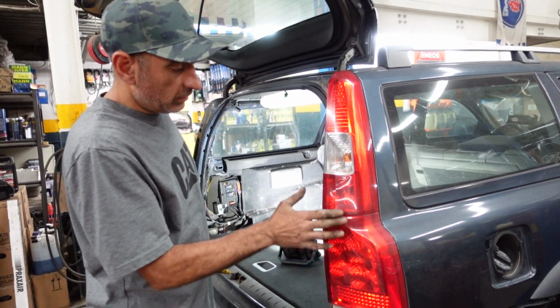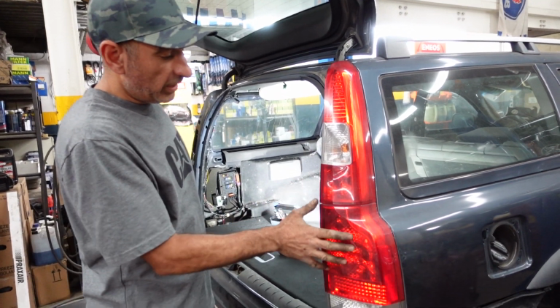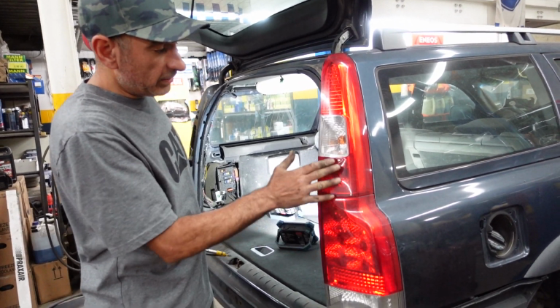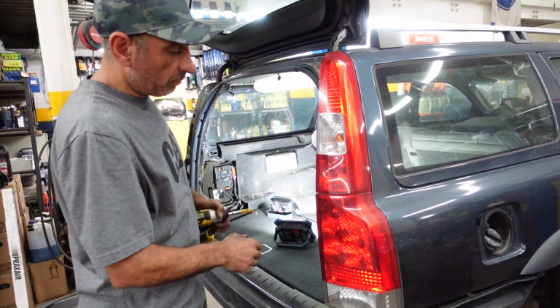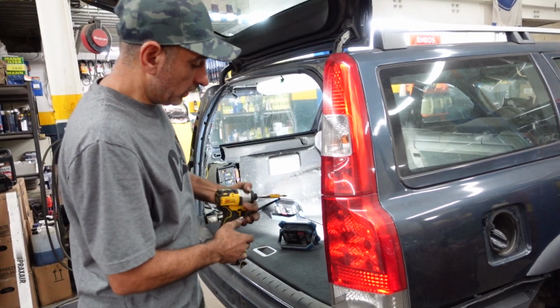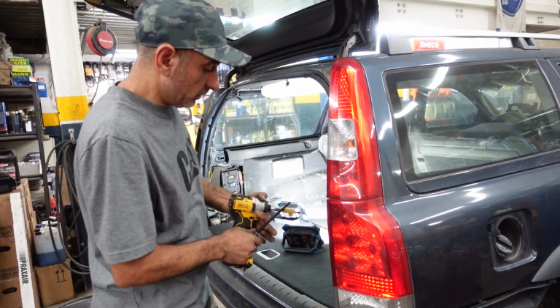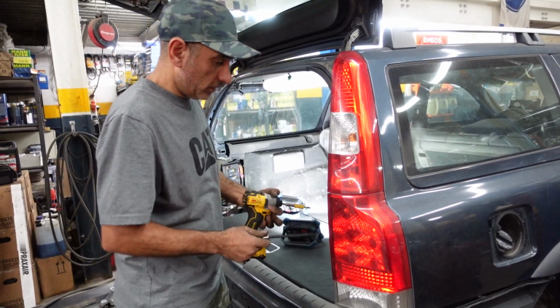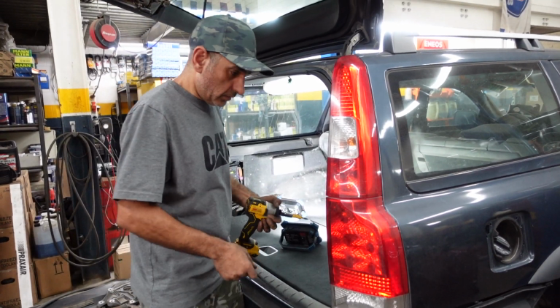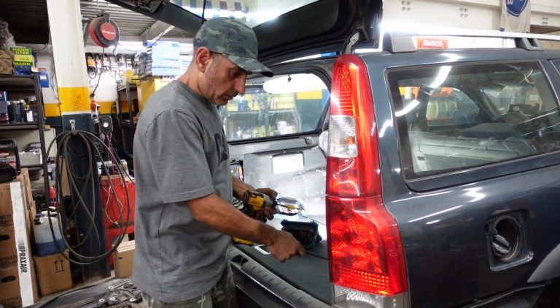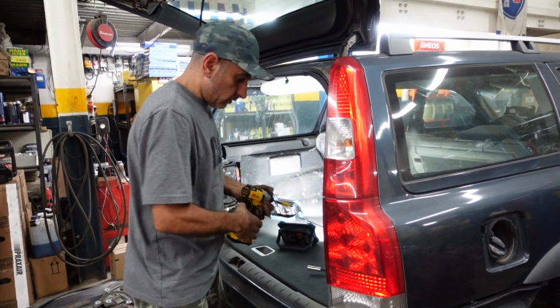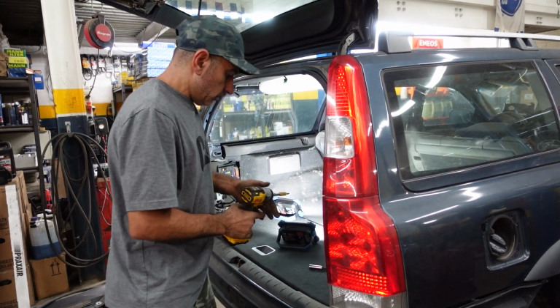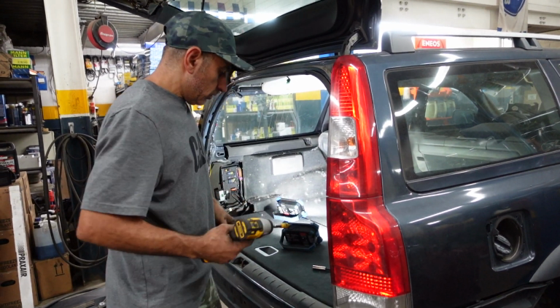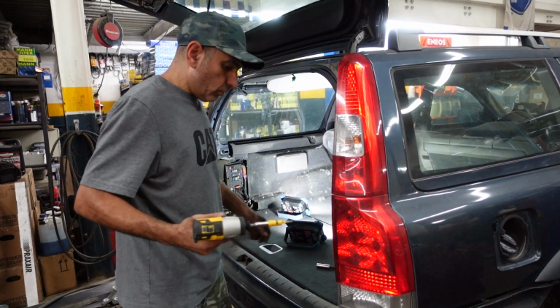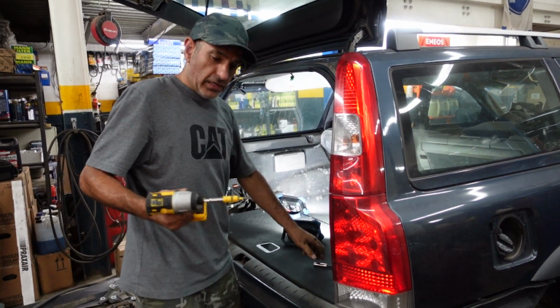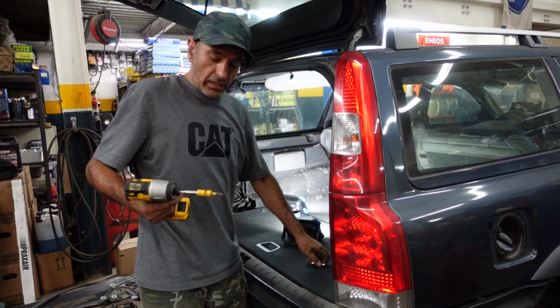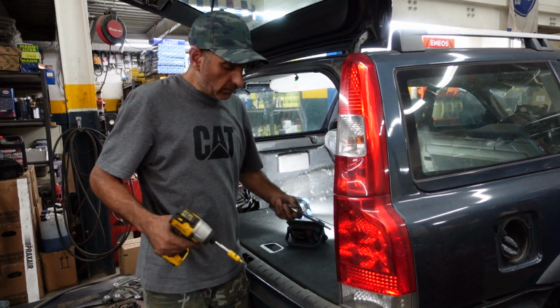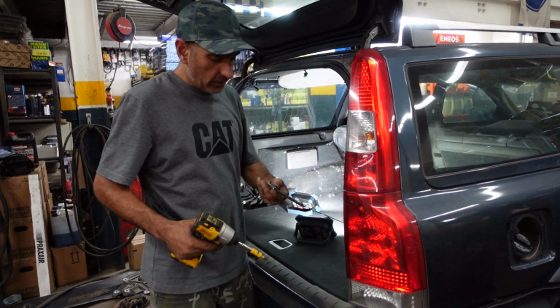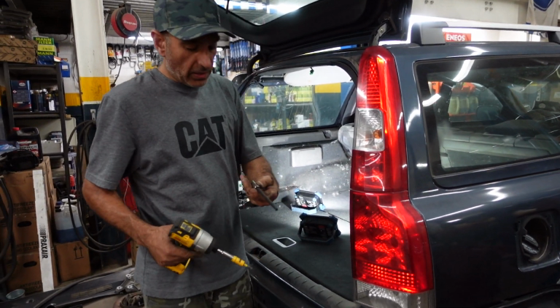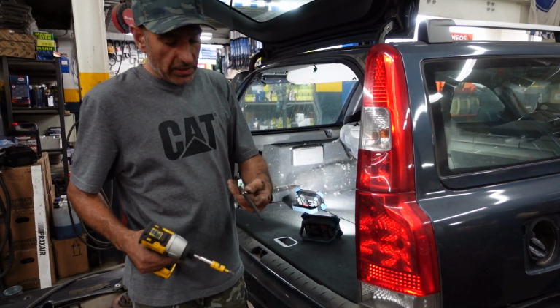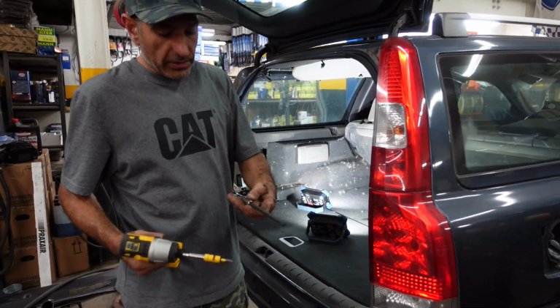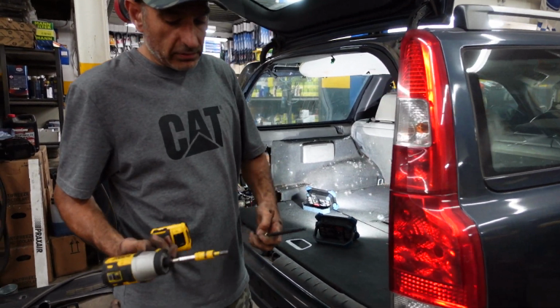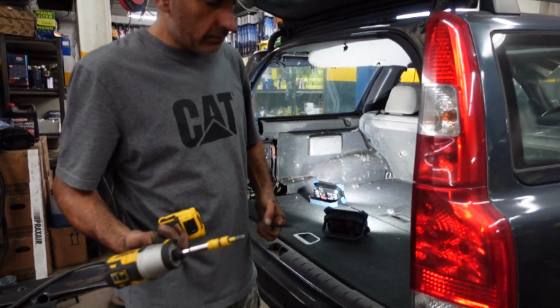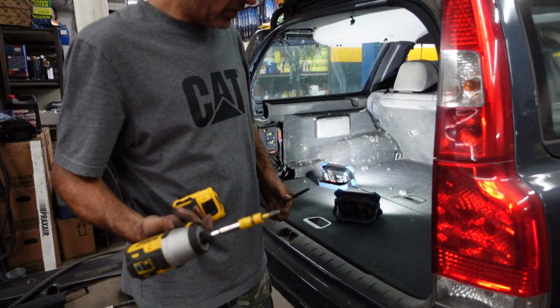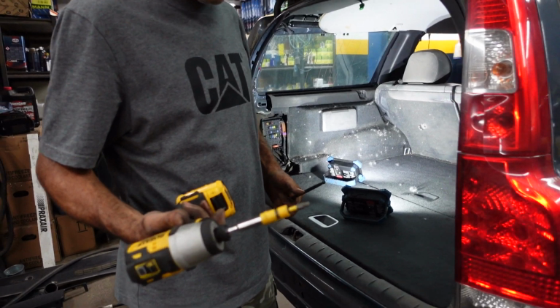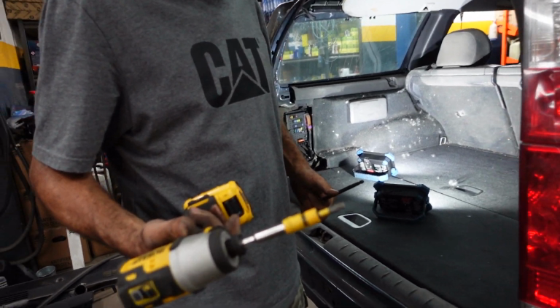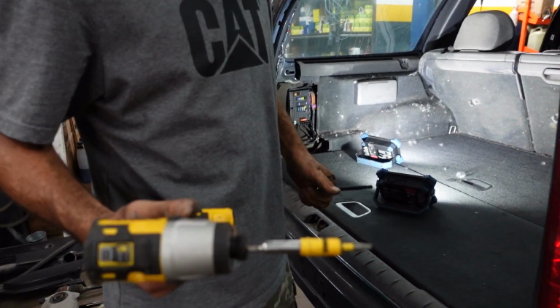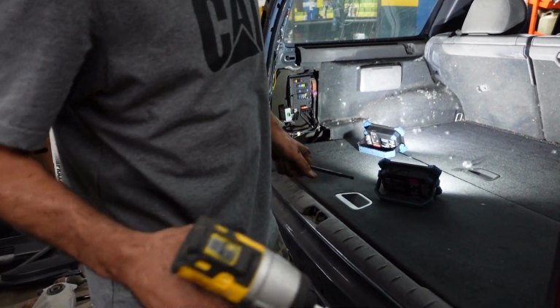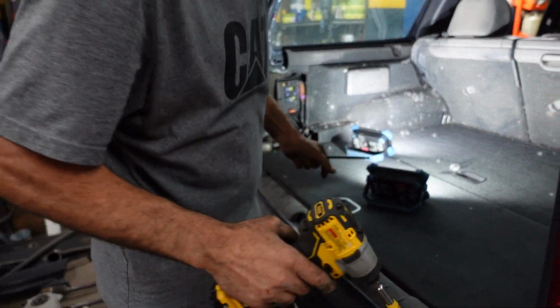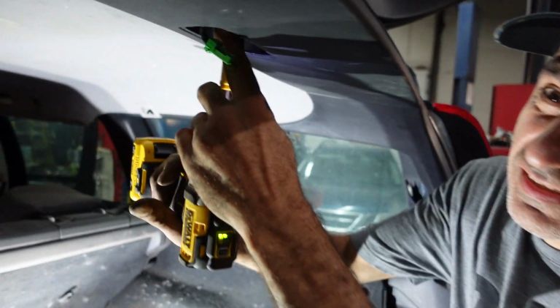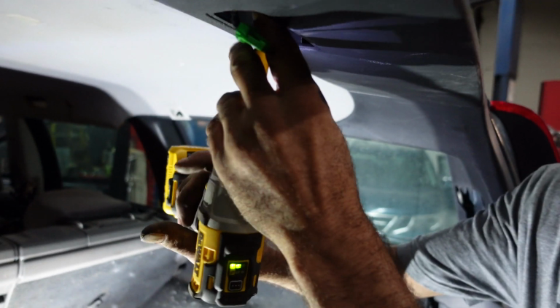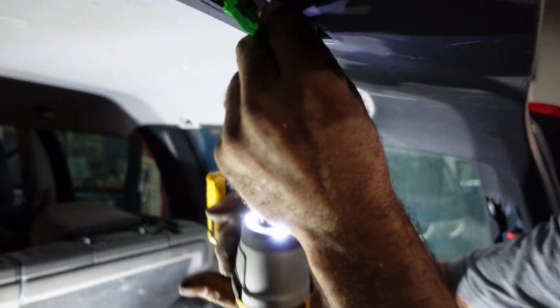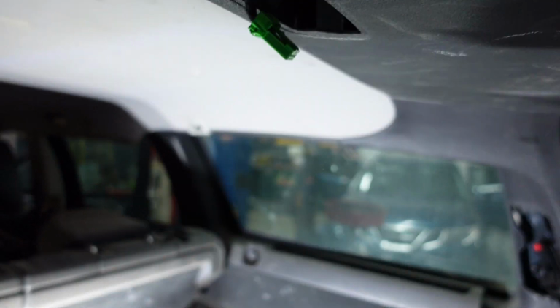Taillight stop light. So we need a 10mm and Torx 25.